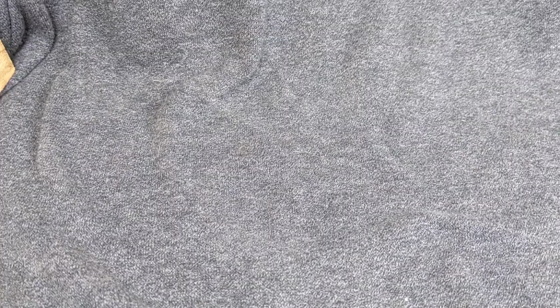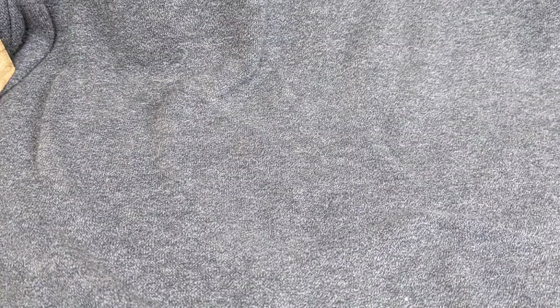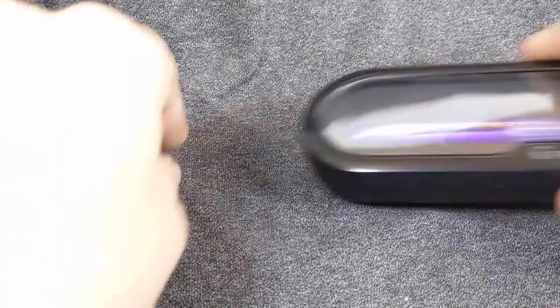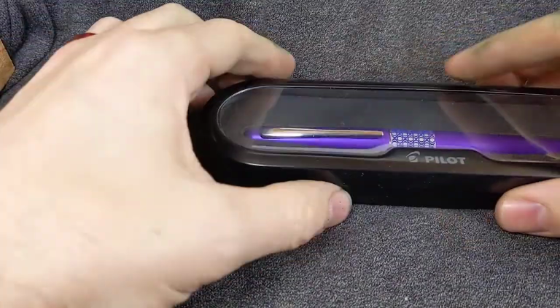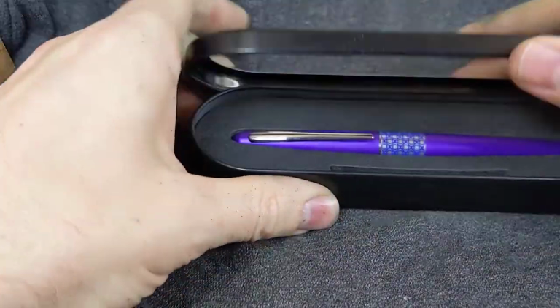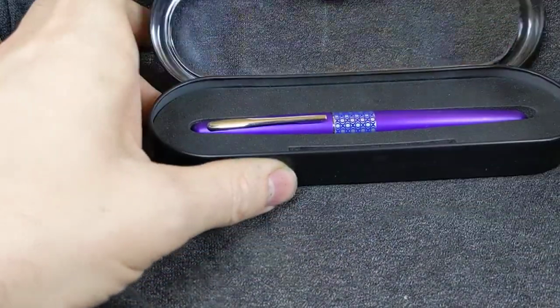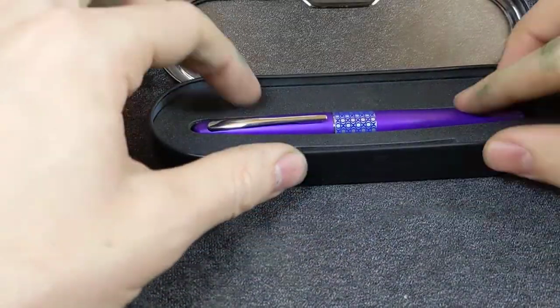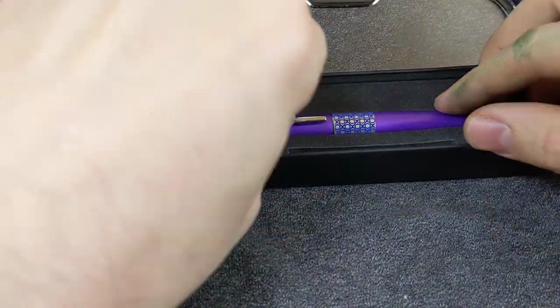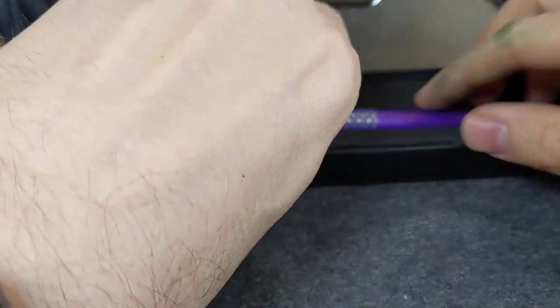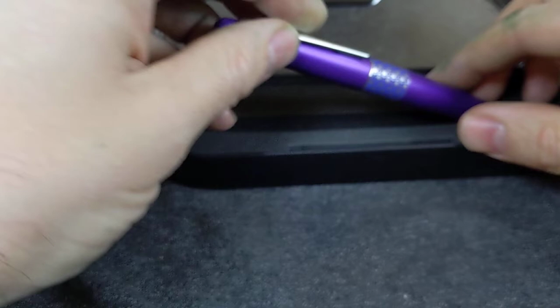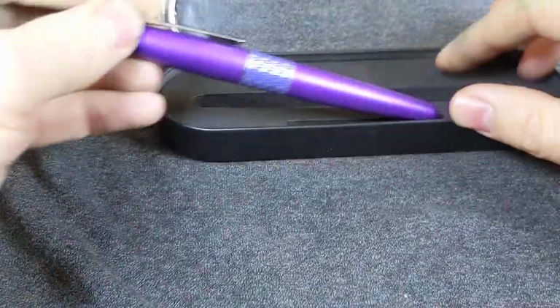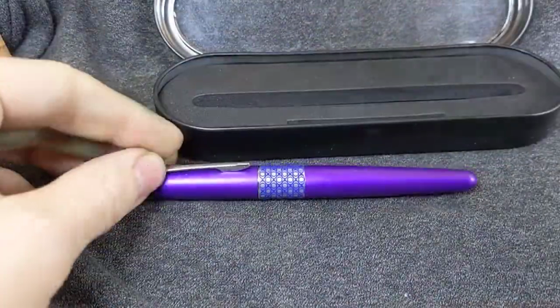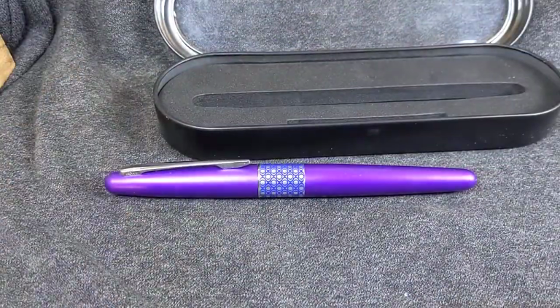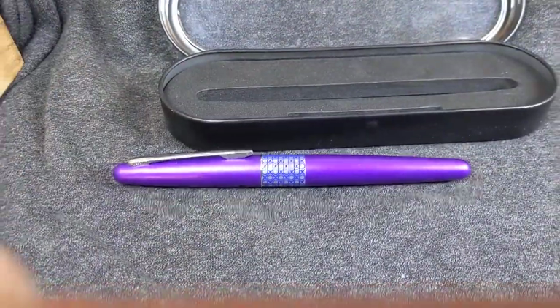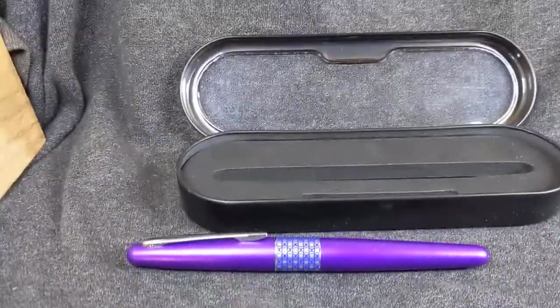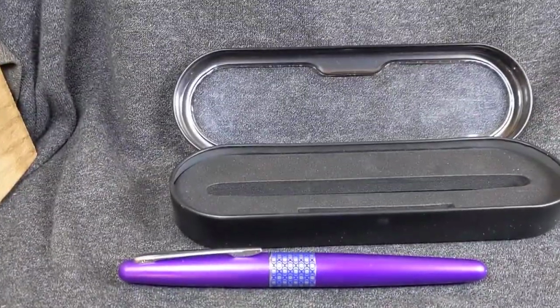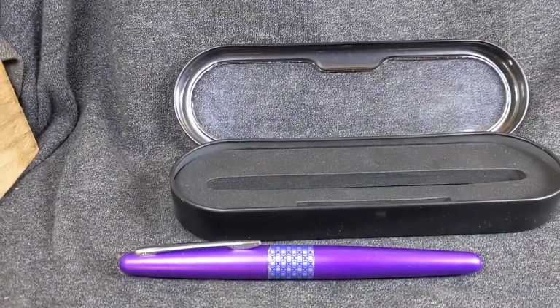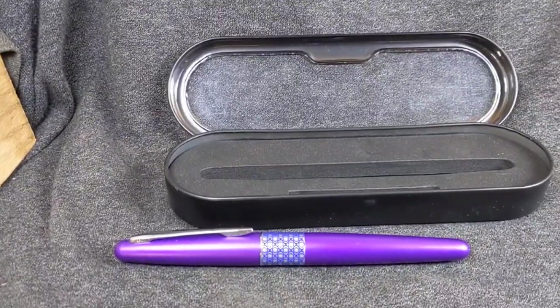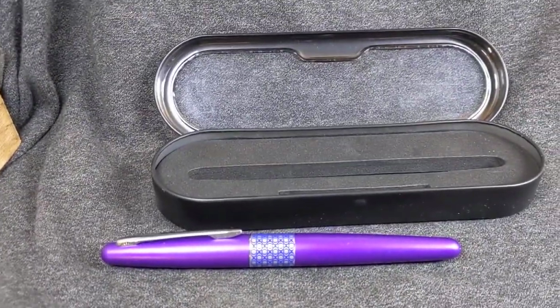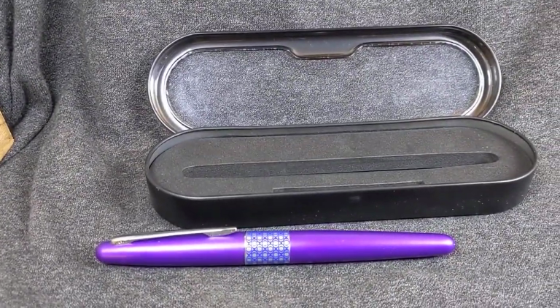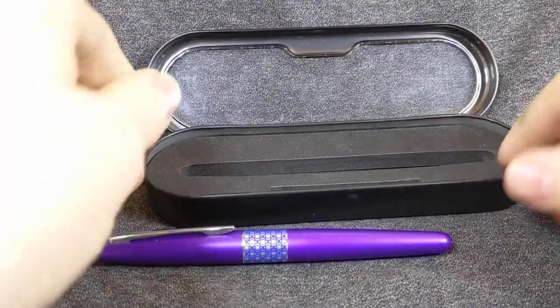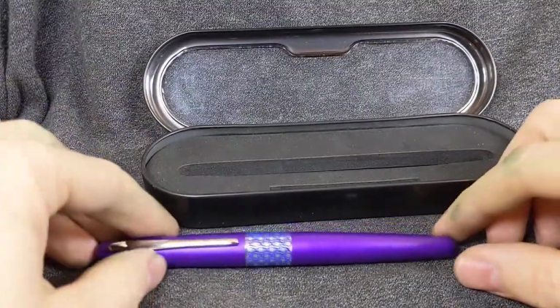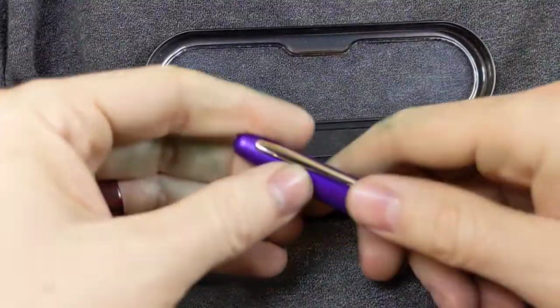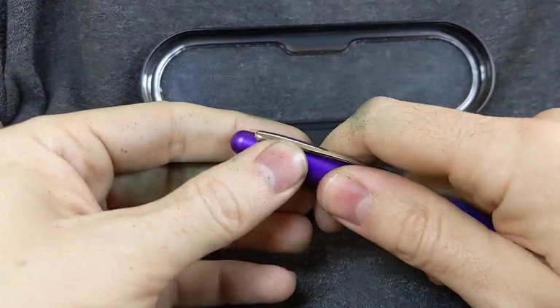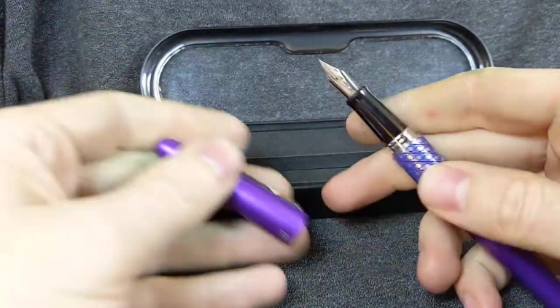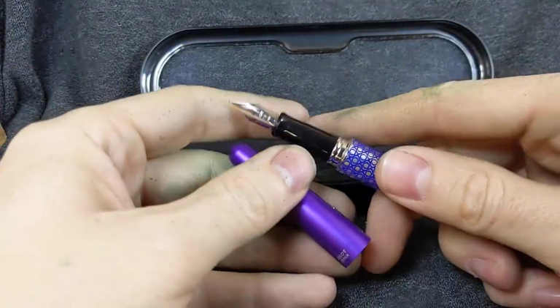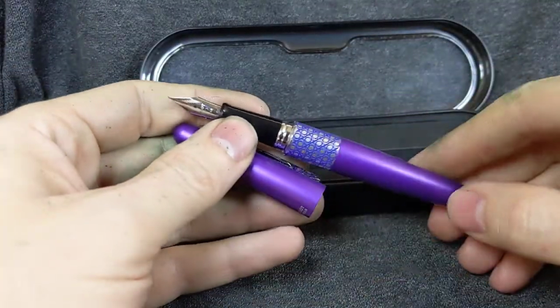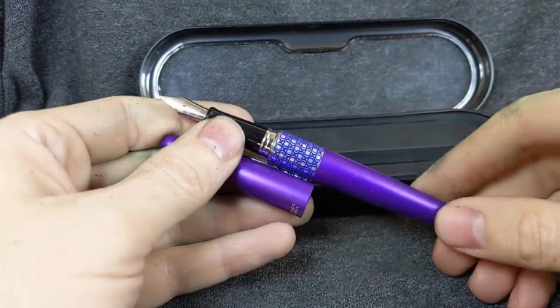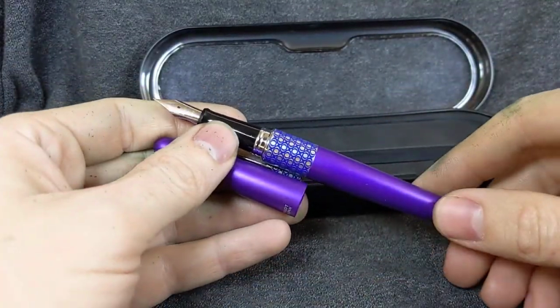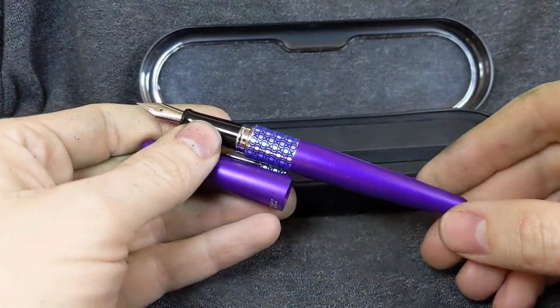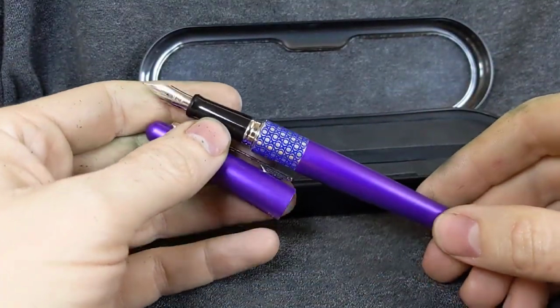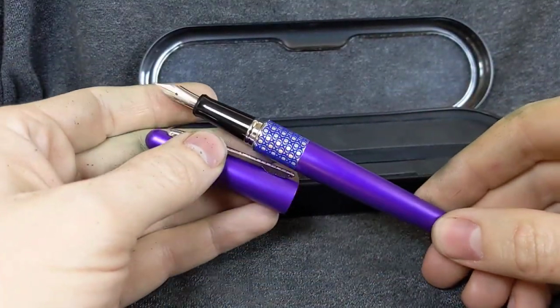Hey everybody. I just want to show you something cool. I have a whole bunch of pens for auction. I raise money for scholarships to give to high school students going to college. And I just wanted to show the pens off that I have. They're on eBay right now.